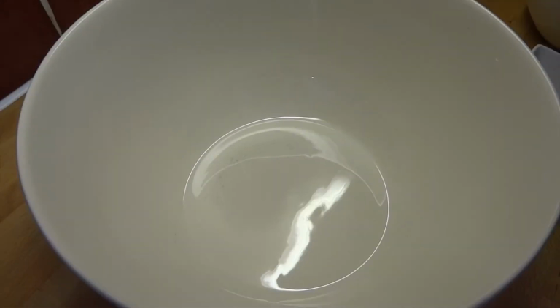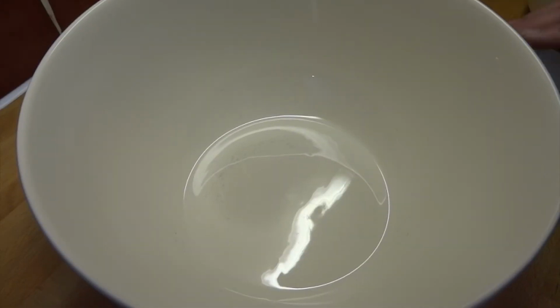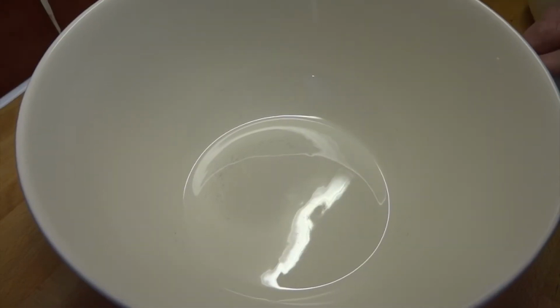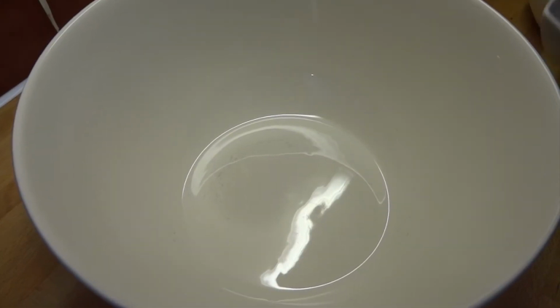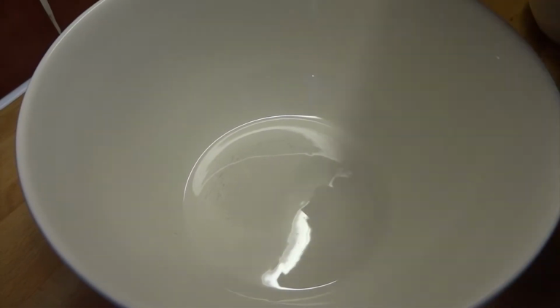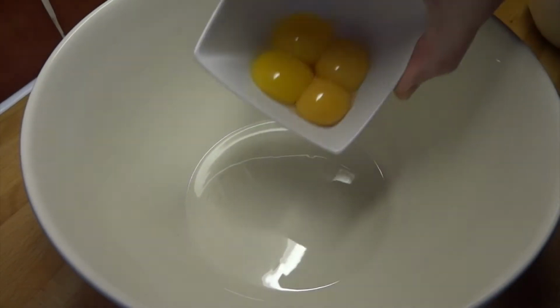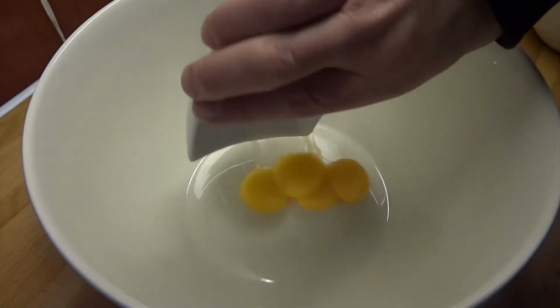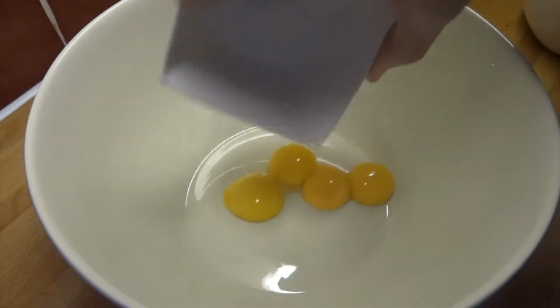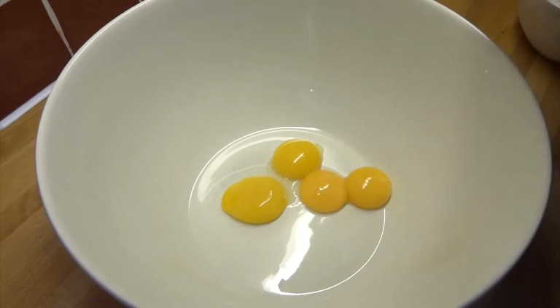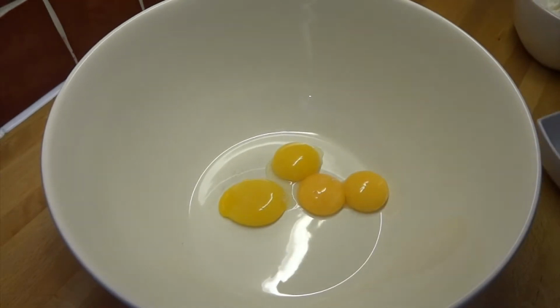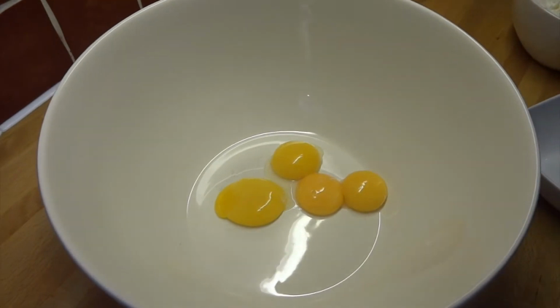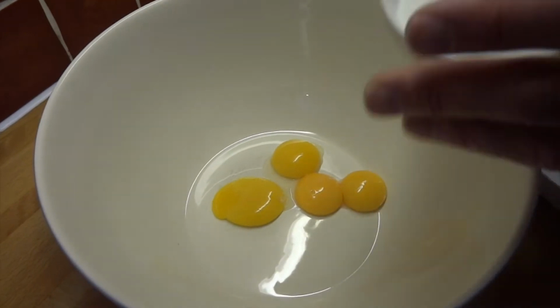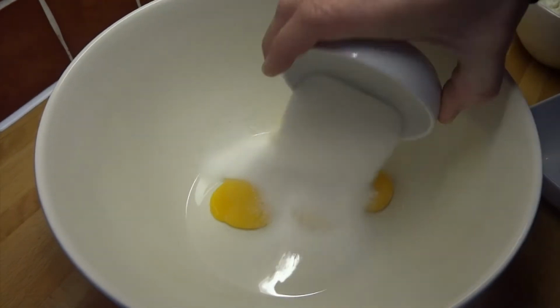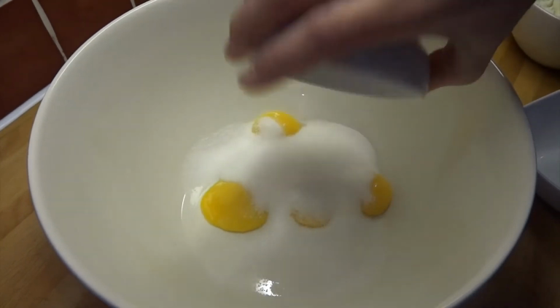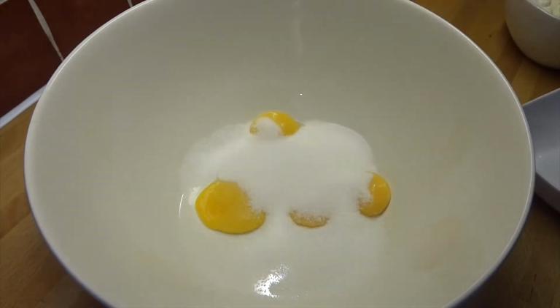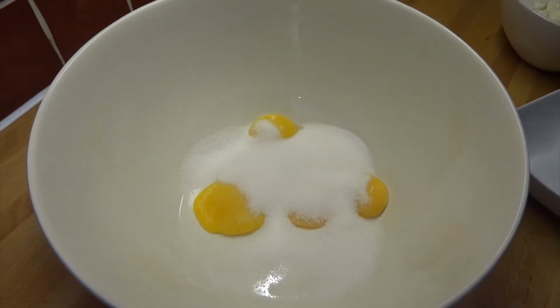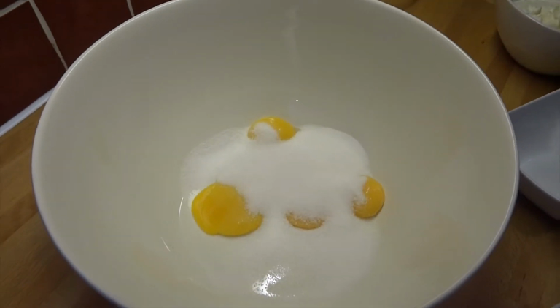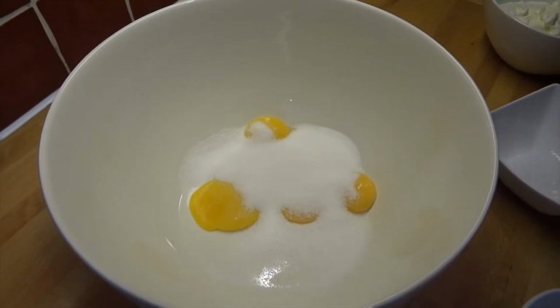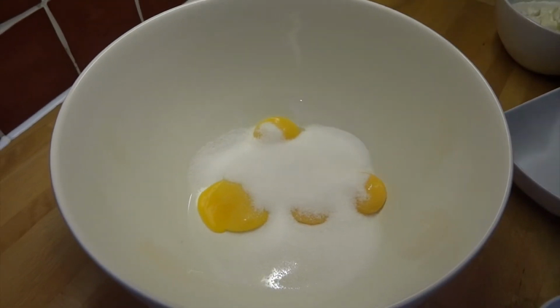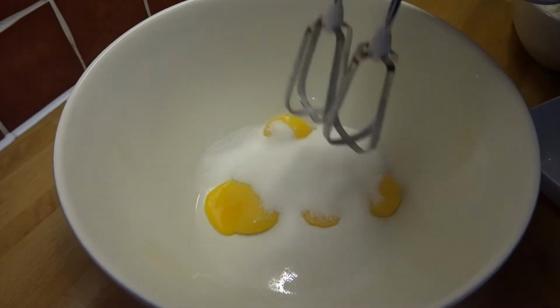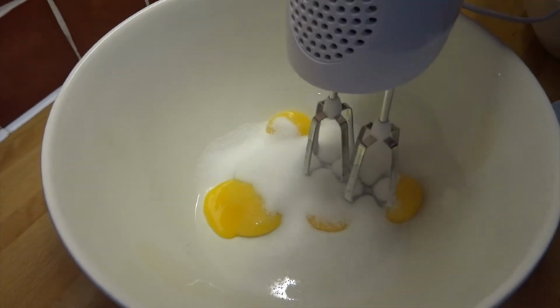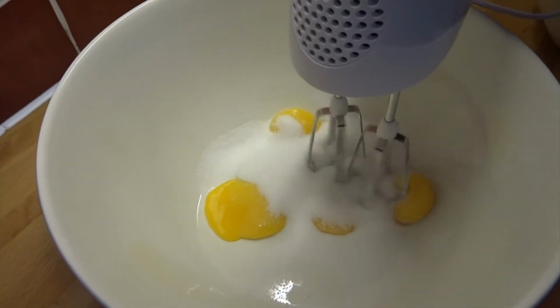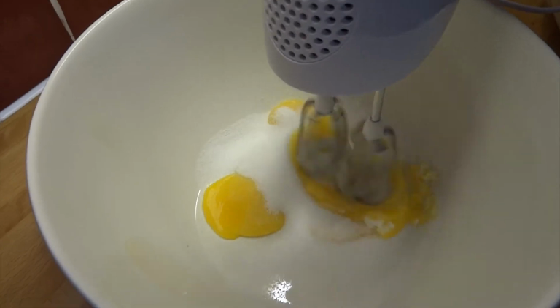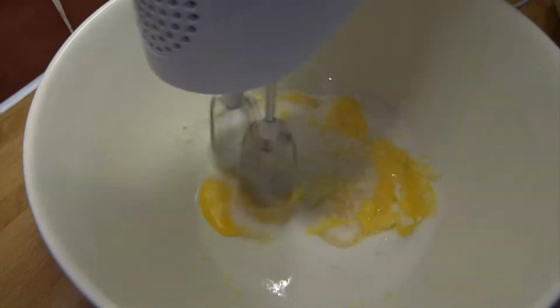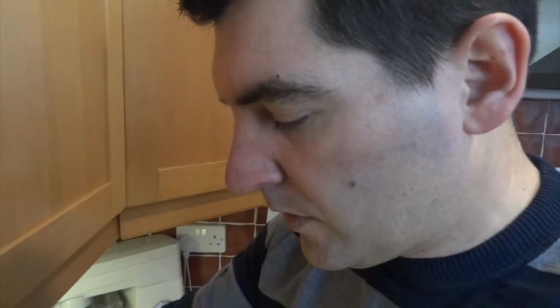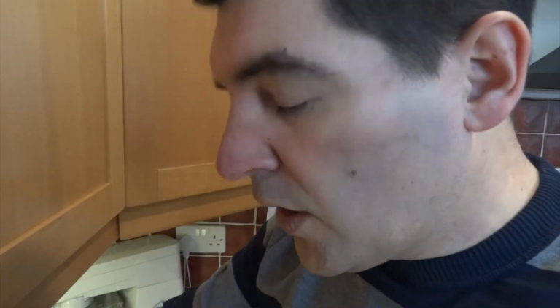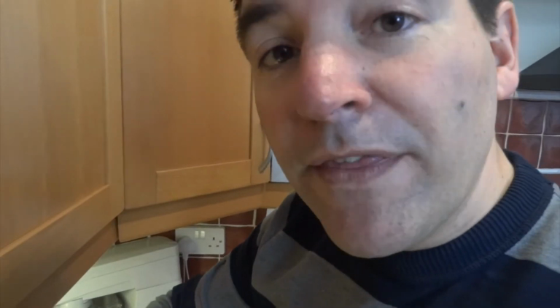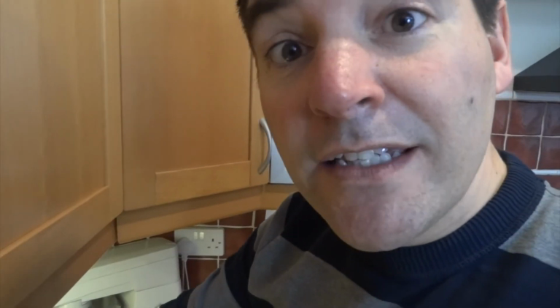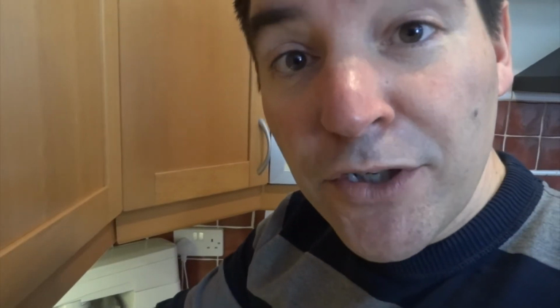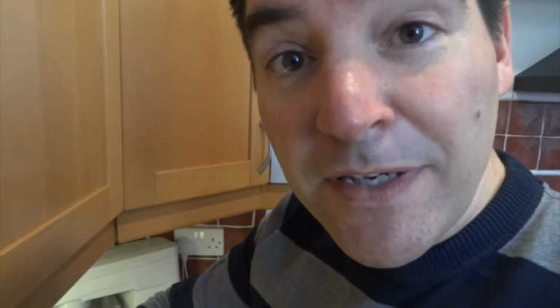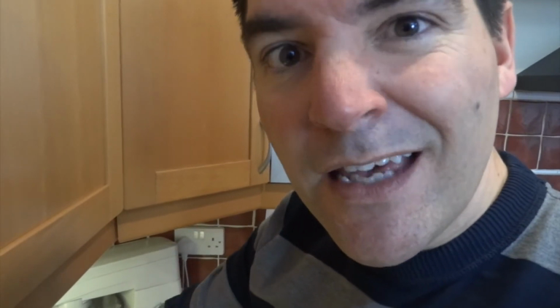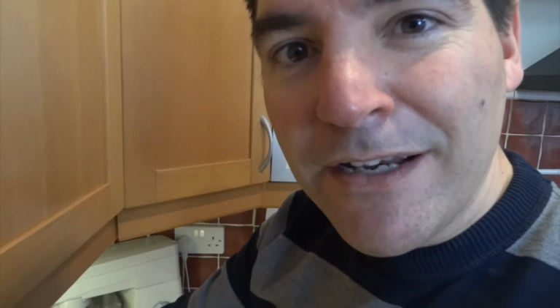In another bigger bowl, mix your egg yolks and your sugar with your whisk. When they're light yellow and creamy, they'll be ready.